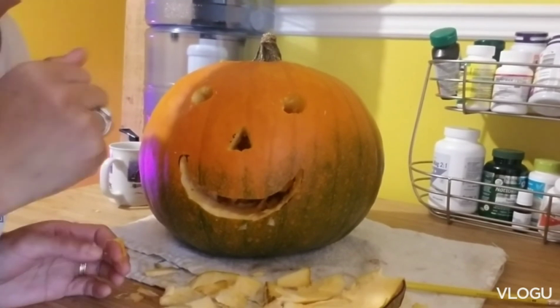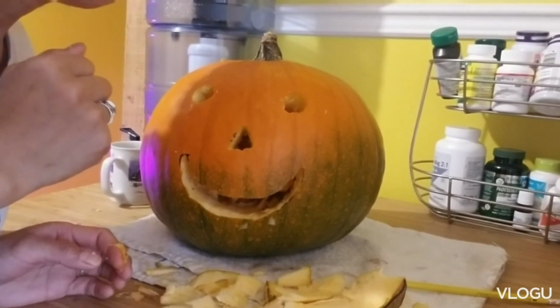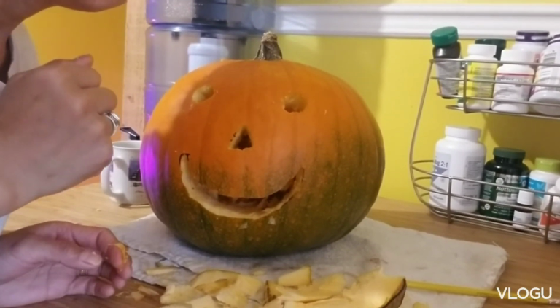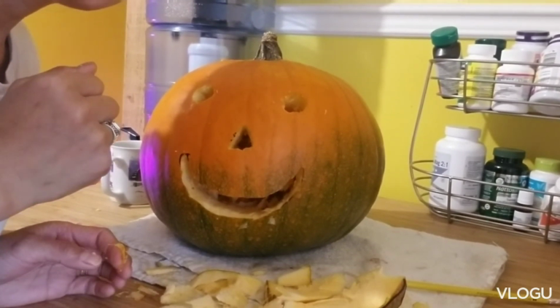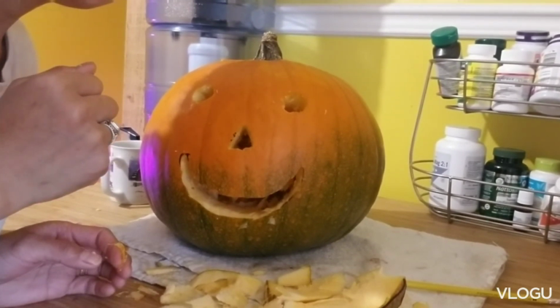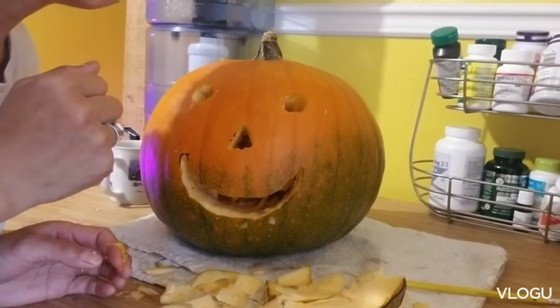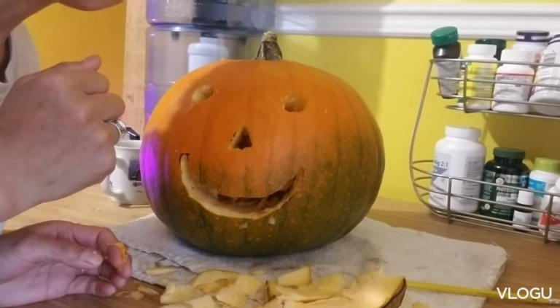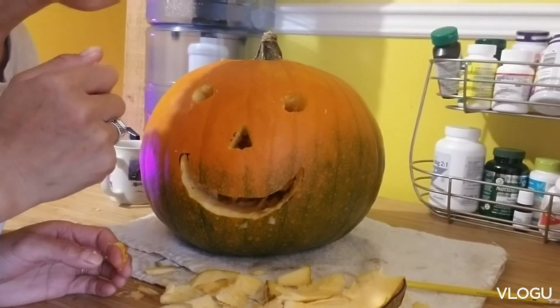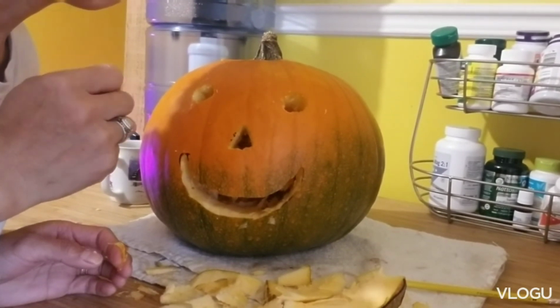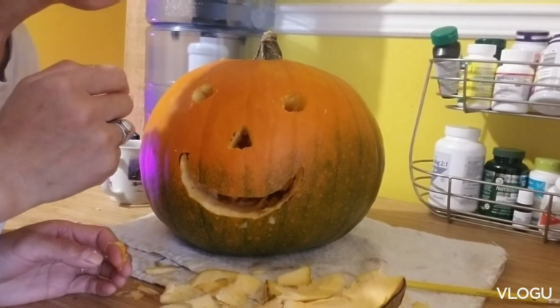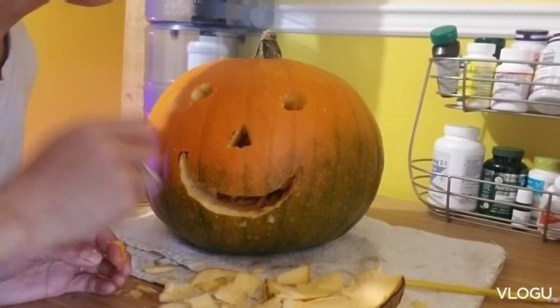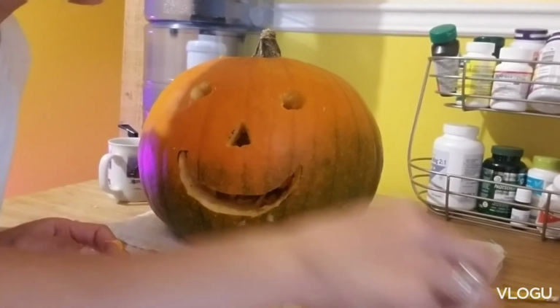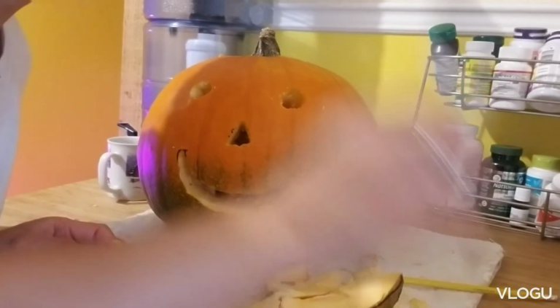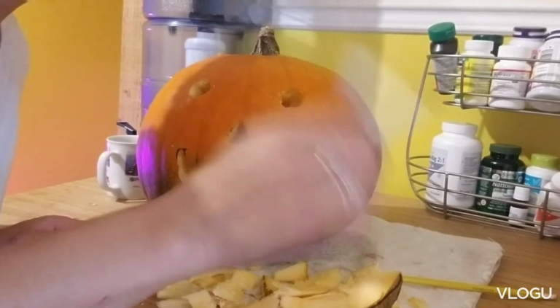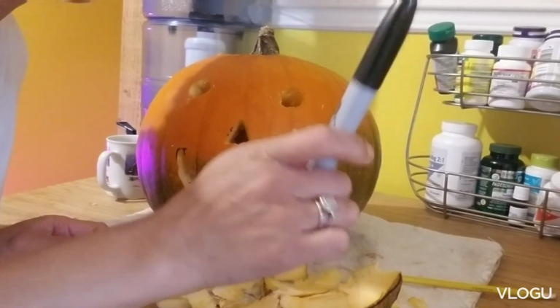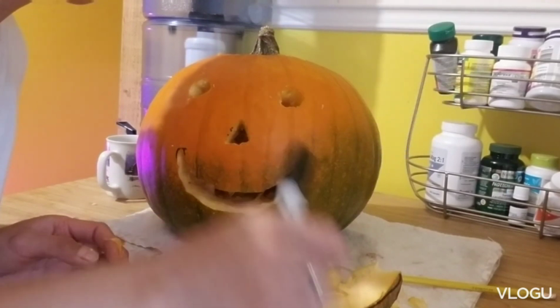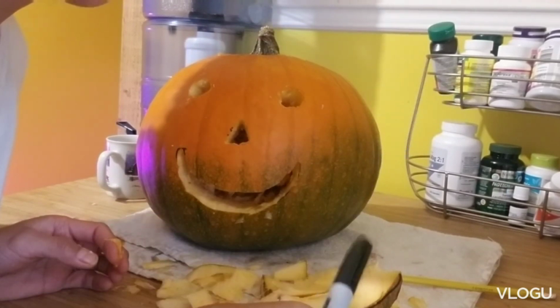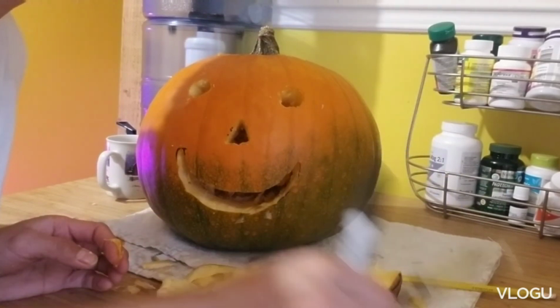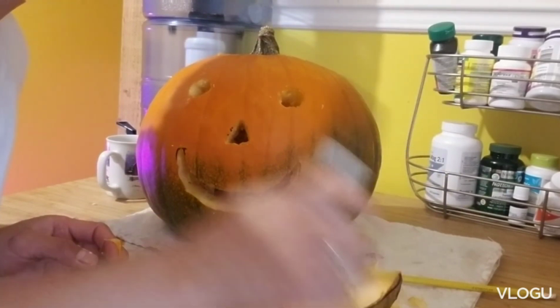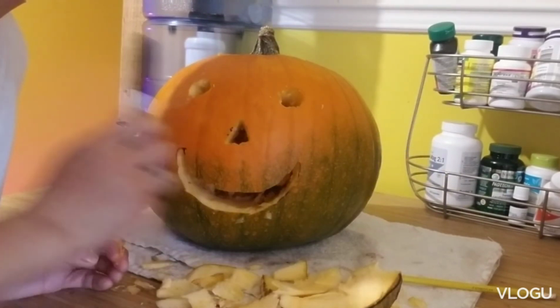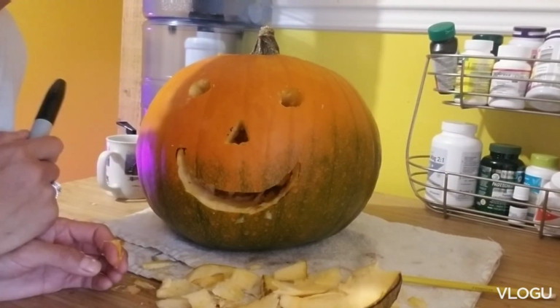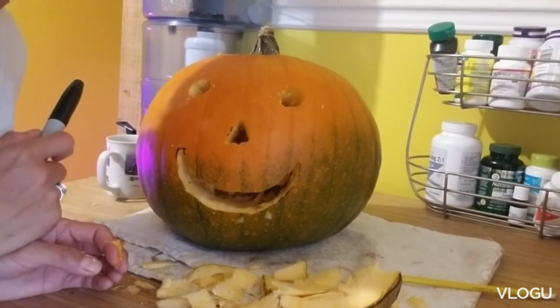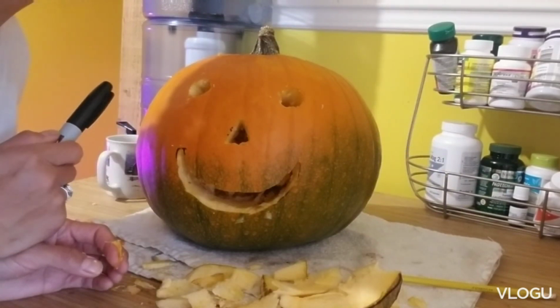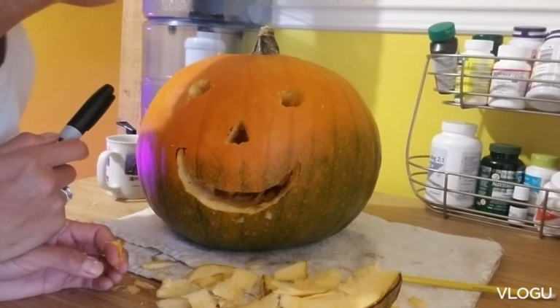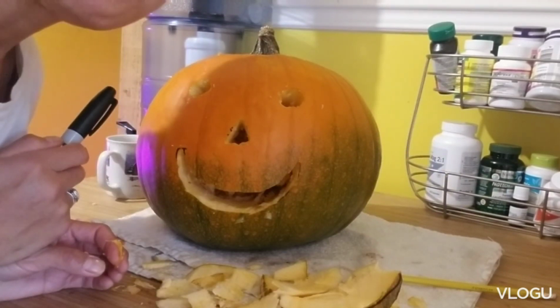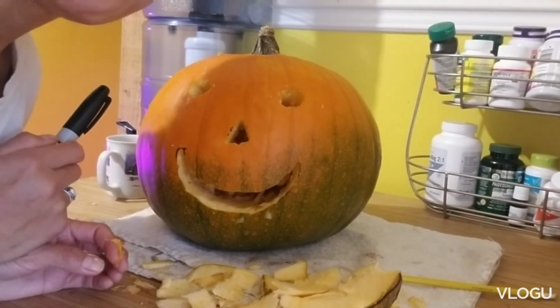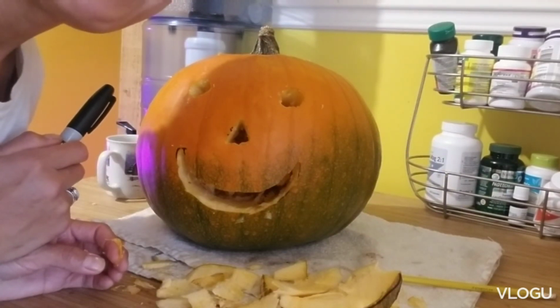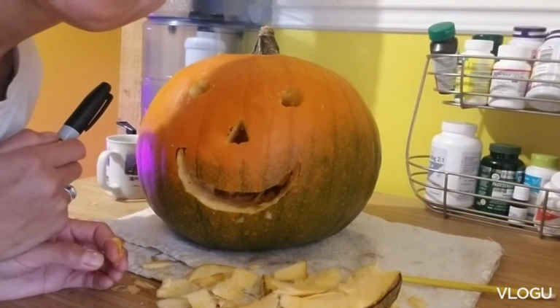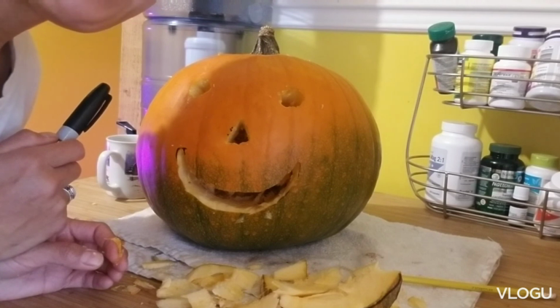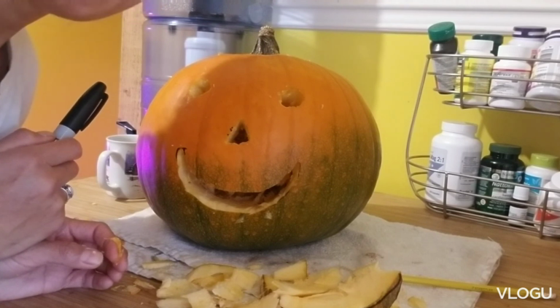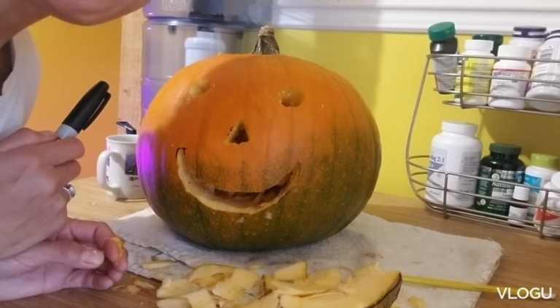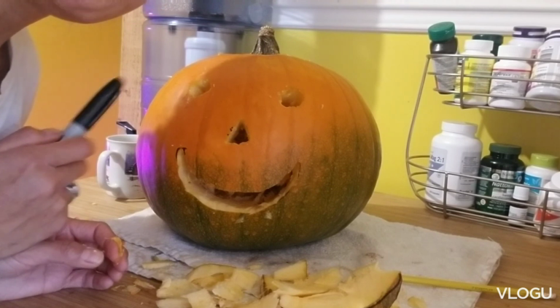Hope you enjoy and hope you learn how to carve the pumpkin. You just need a Sharpie or a pencil, a knife, and a pumpkin. Anyway, this is Chris's Home and Gardens — see you in my next video!